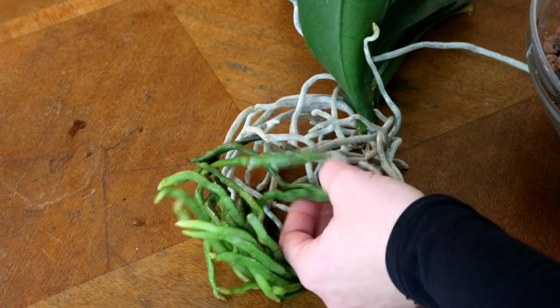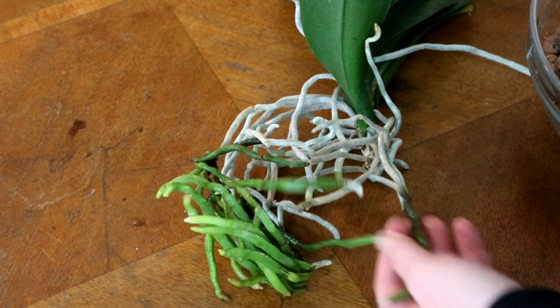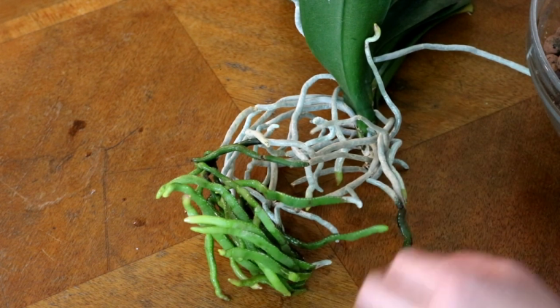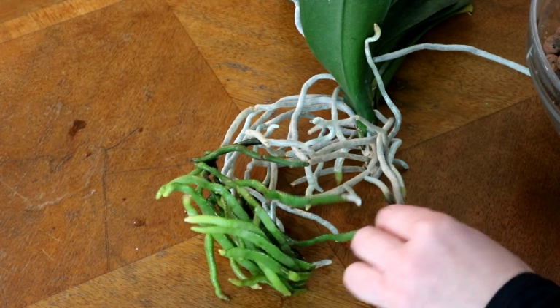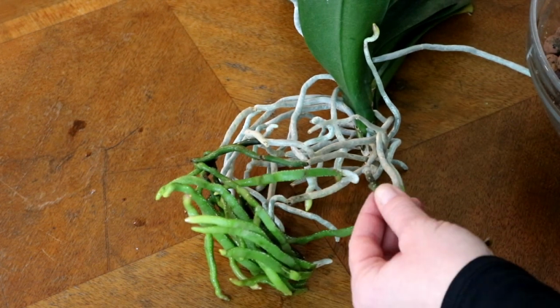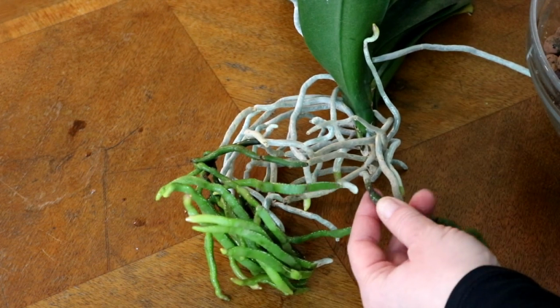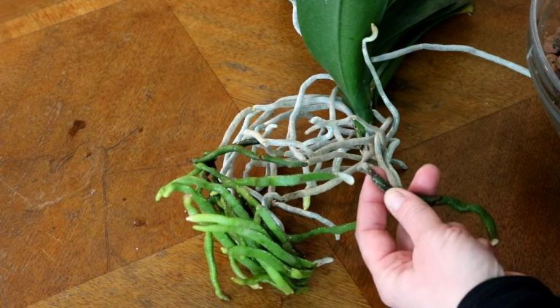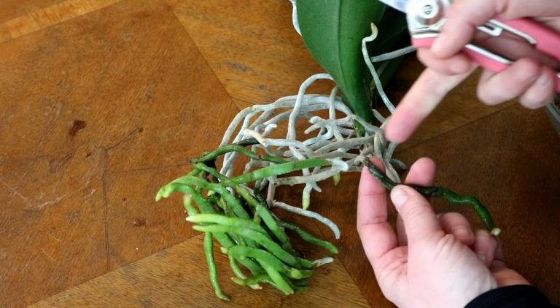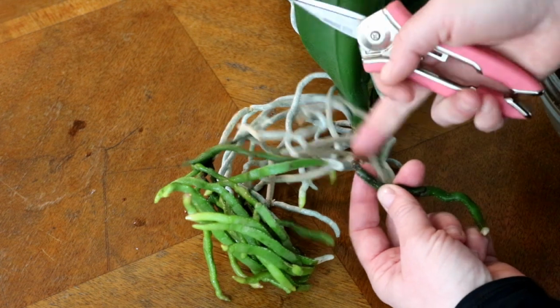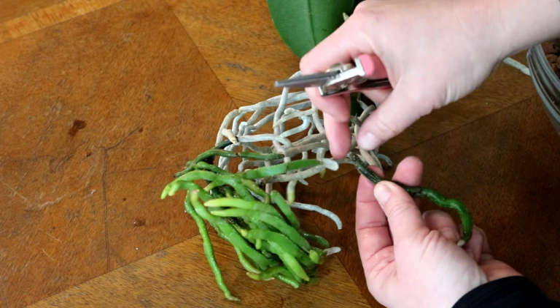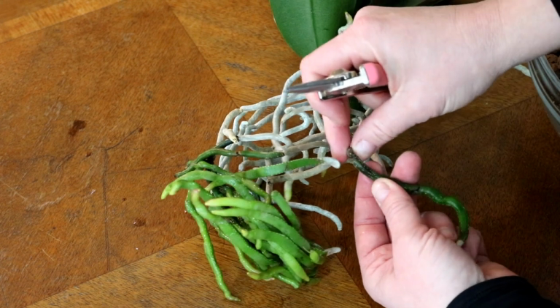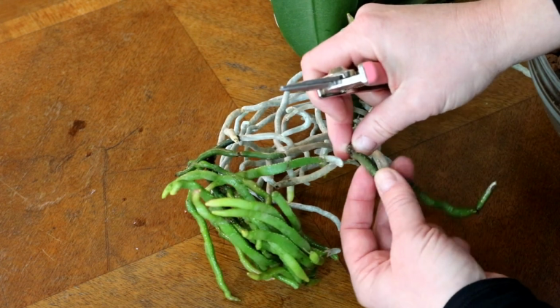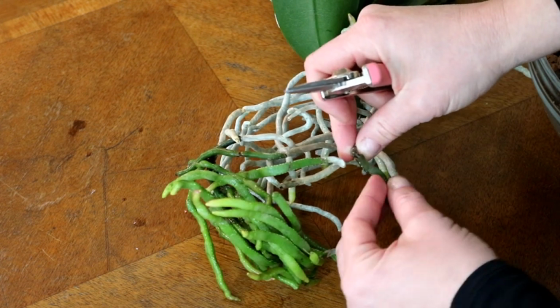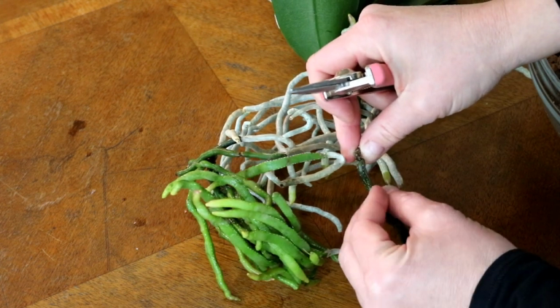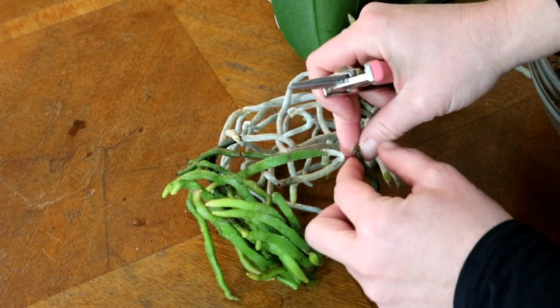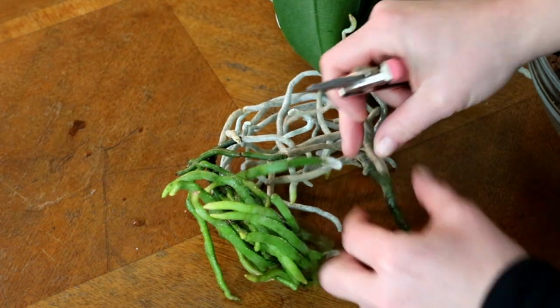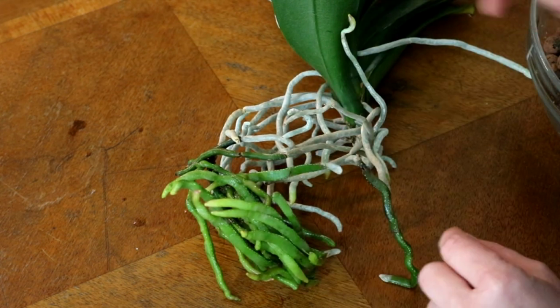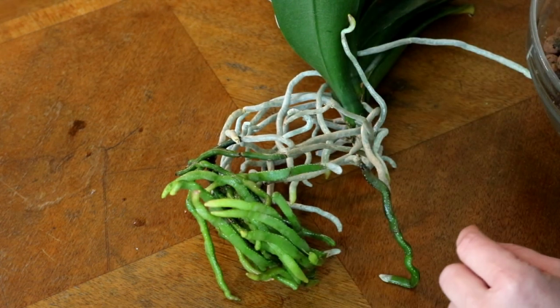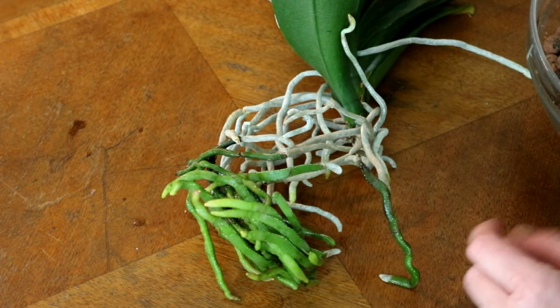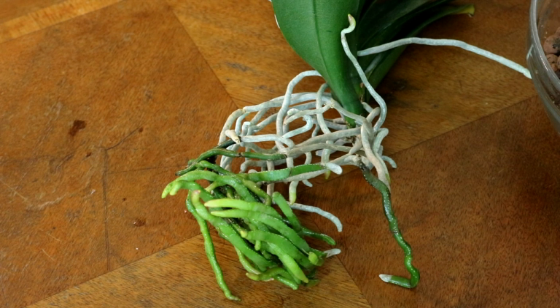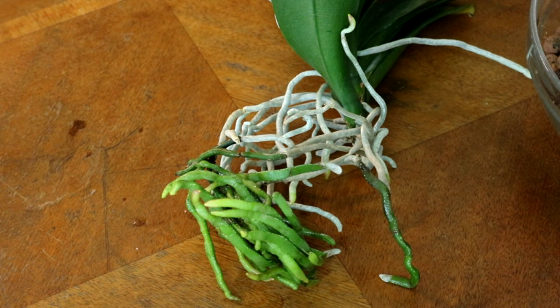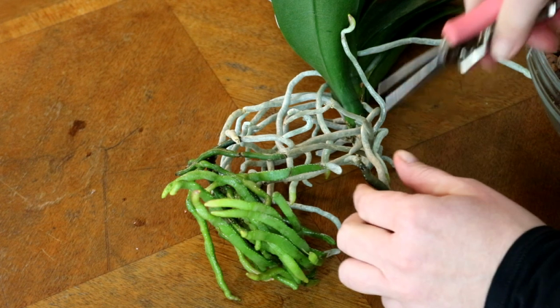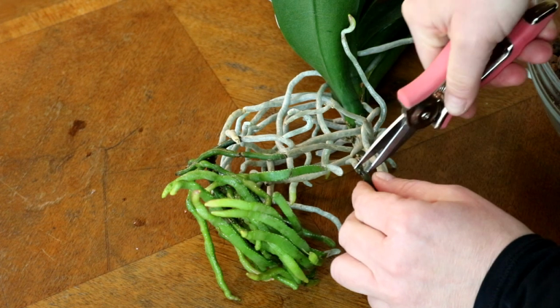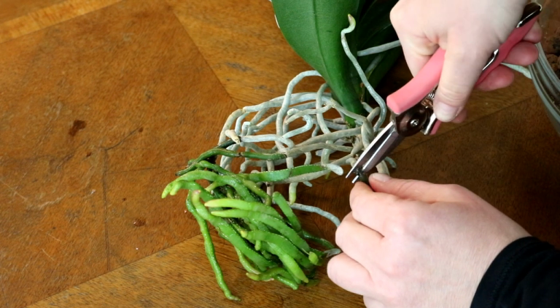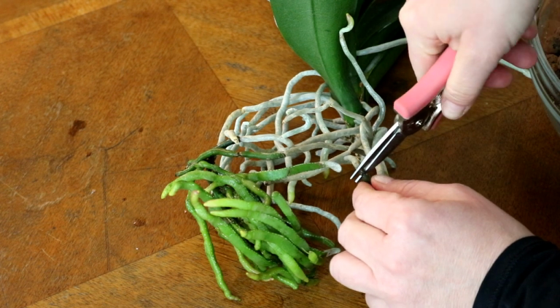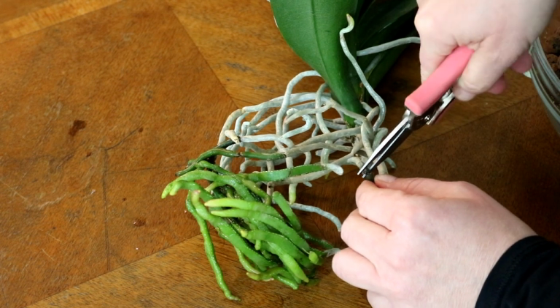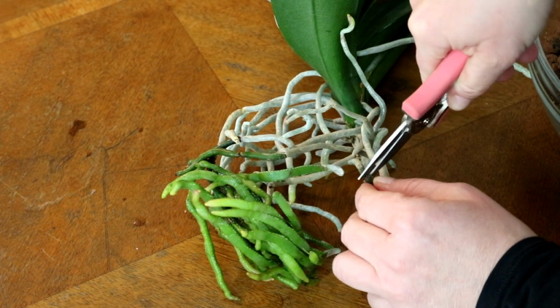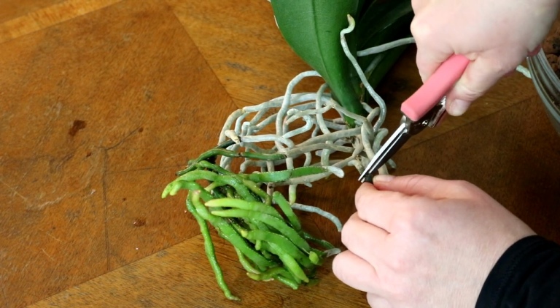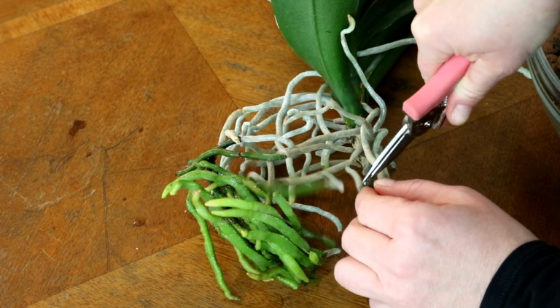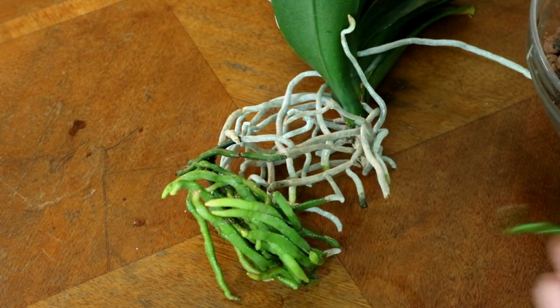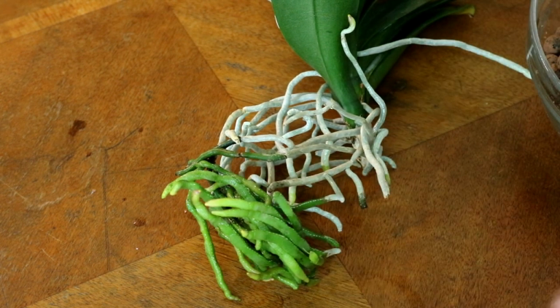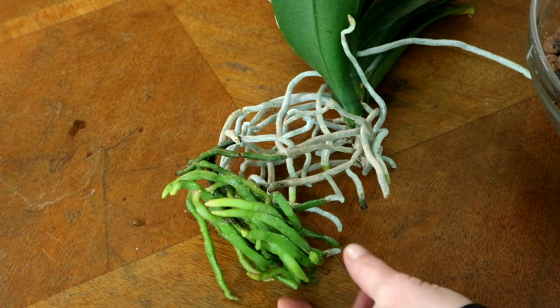Here I've also found another piece of root that is kinked at the top. That means it could cause problems in the future. And since this orchid has so many roots anyway, I'll remove it as a precaution.